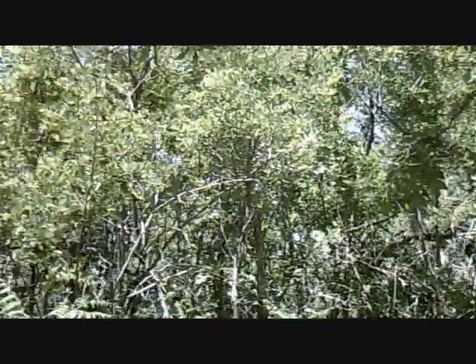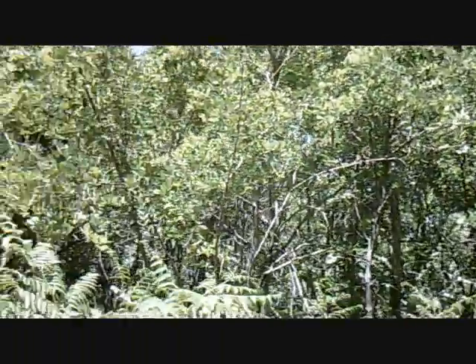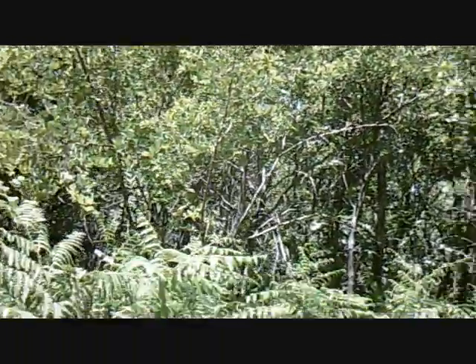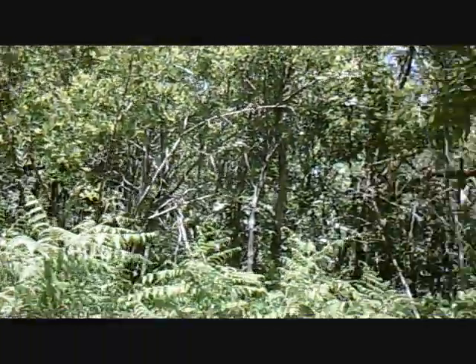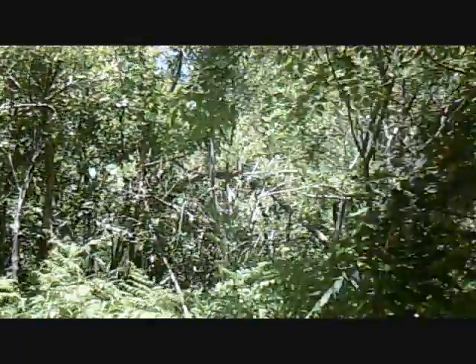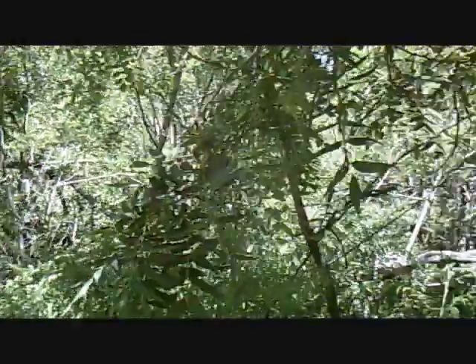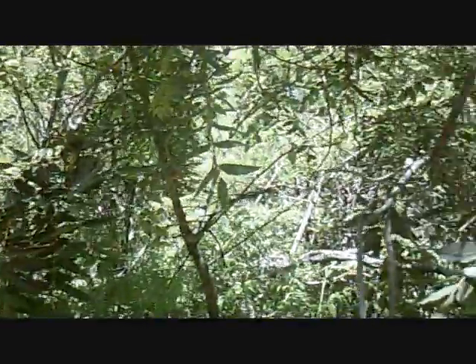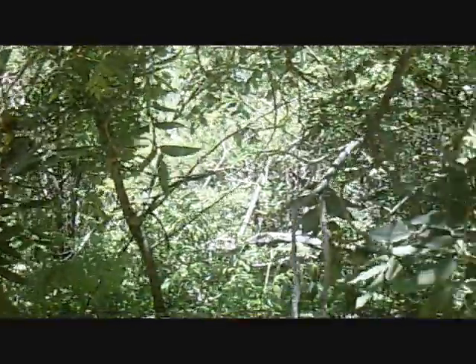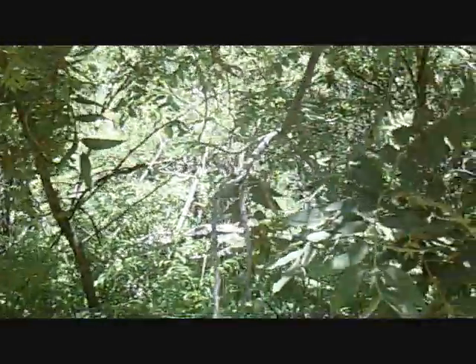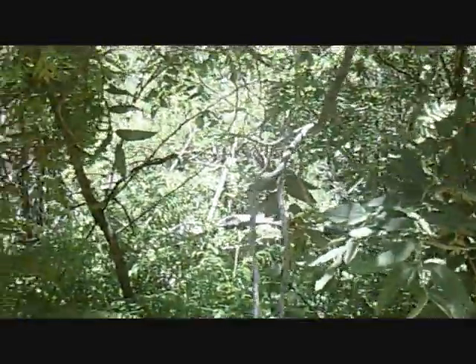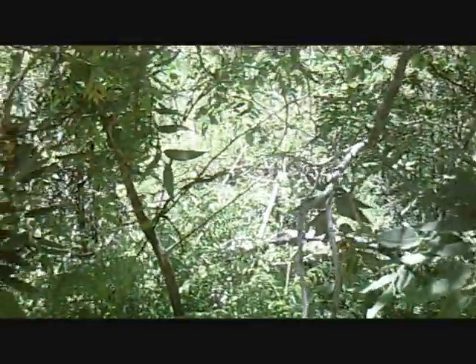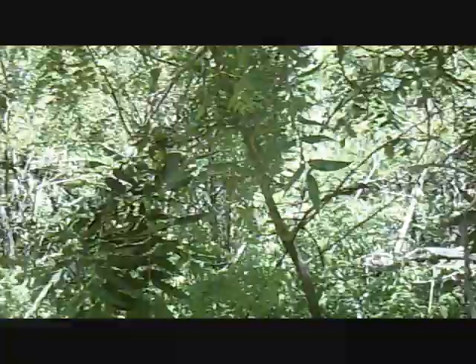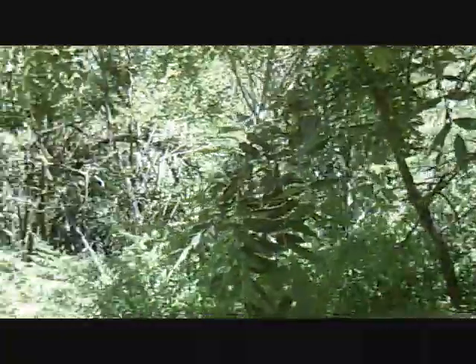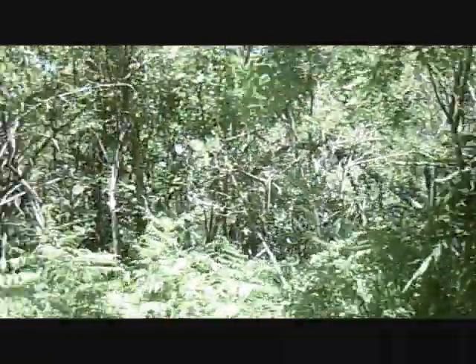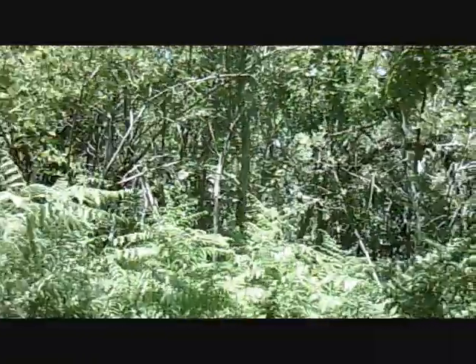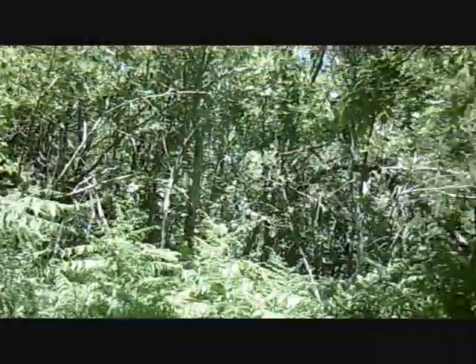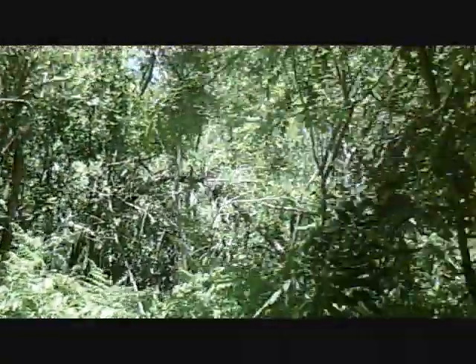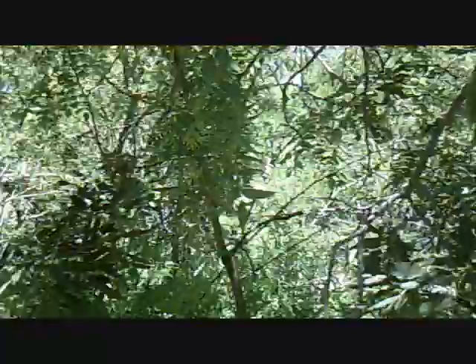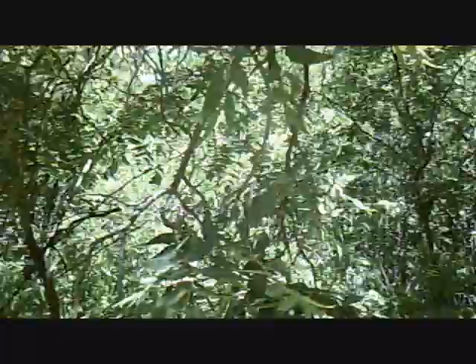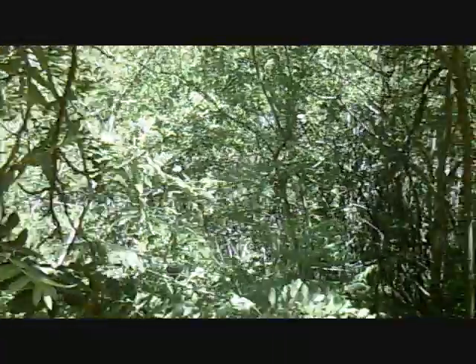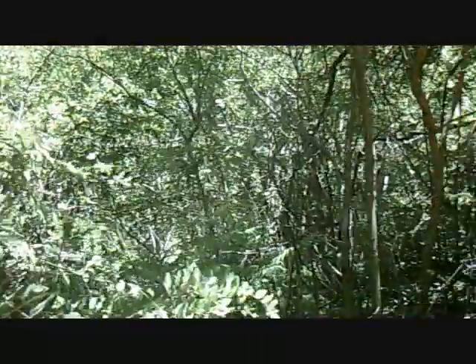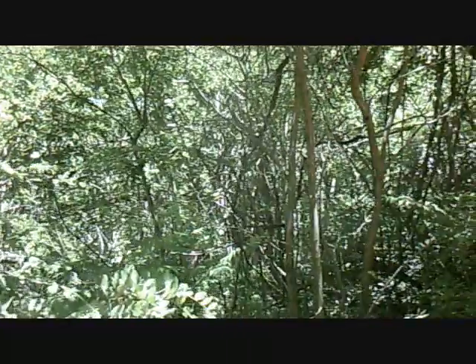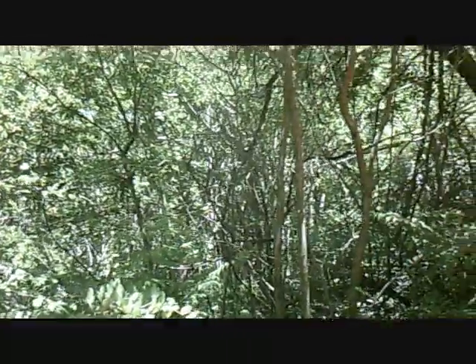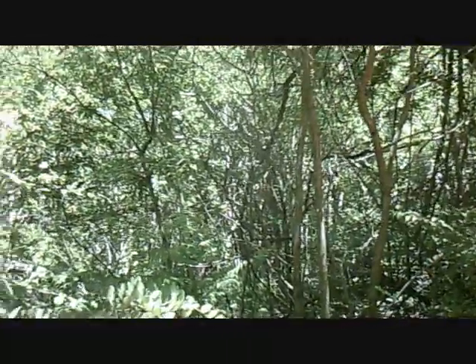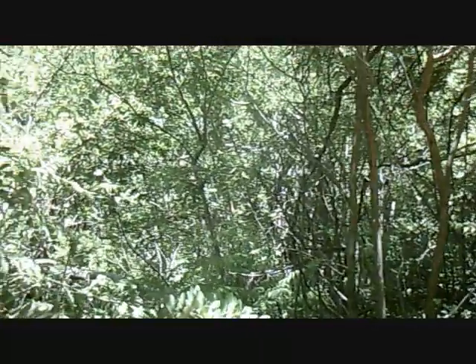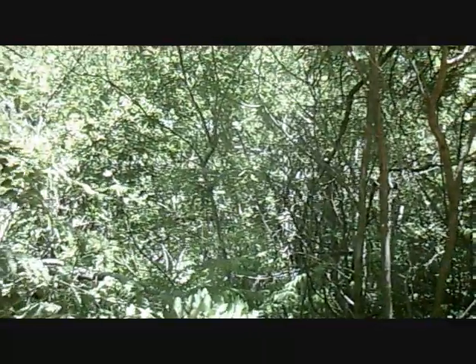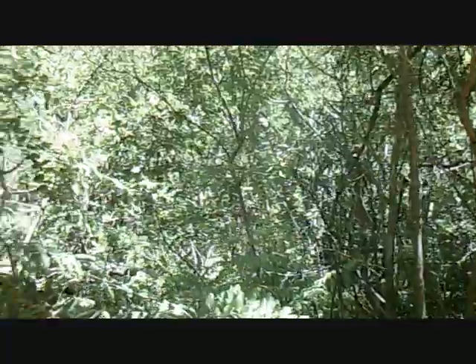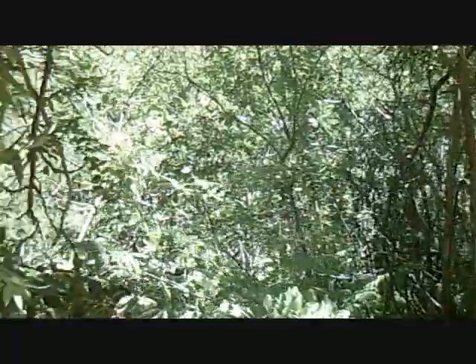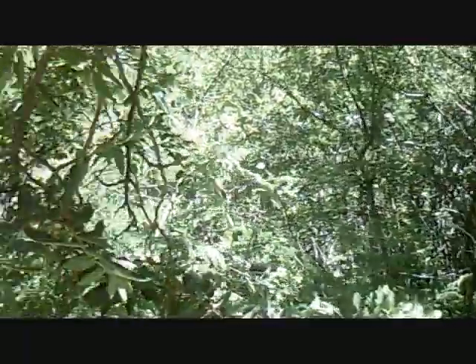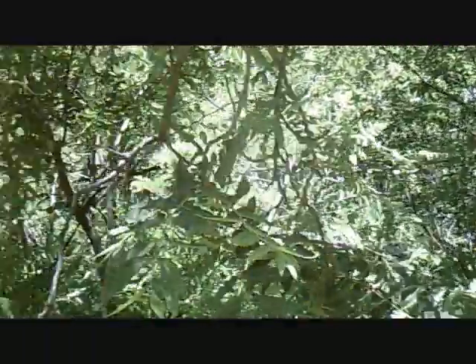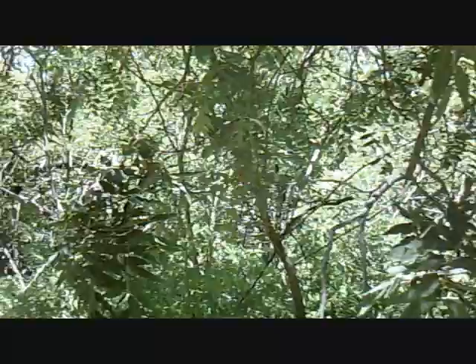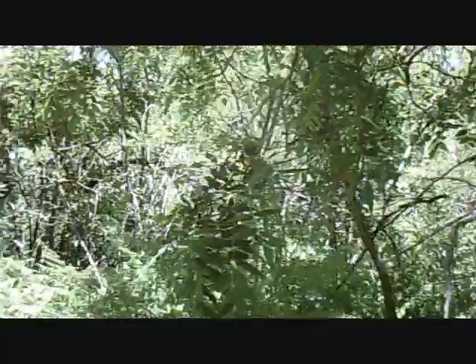Looks like an interesting place to hike. If we had enough manpower, we'd get a search party and get bunches of people to go through there and see what they could find.